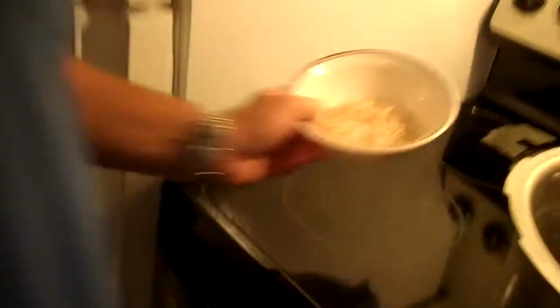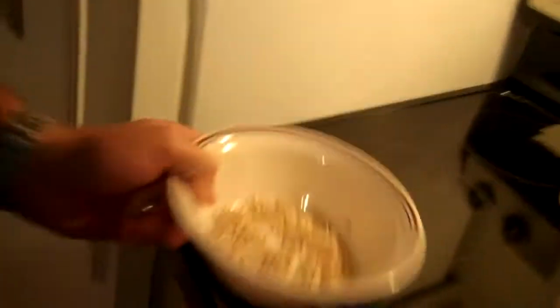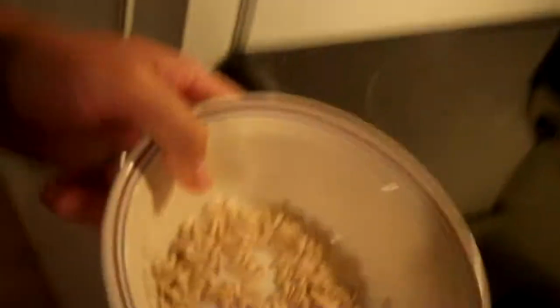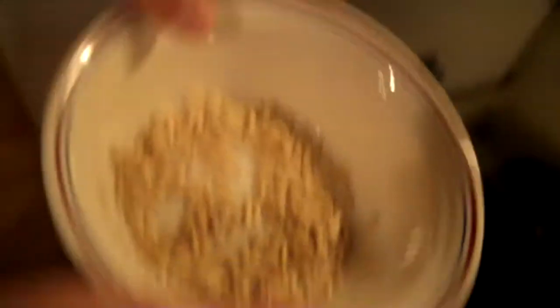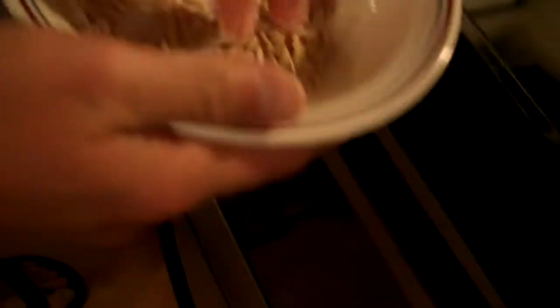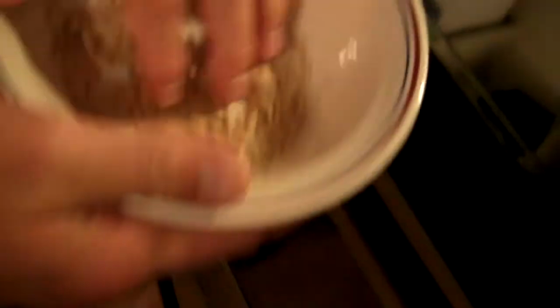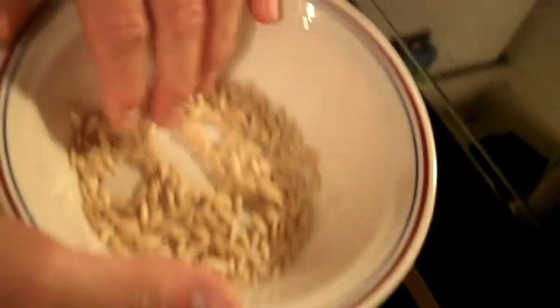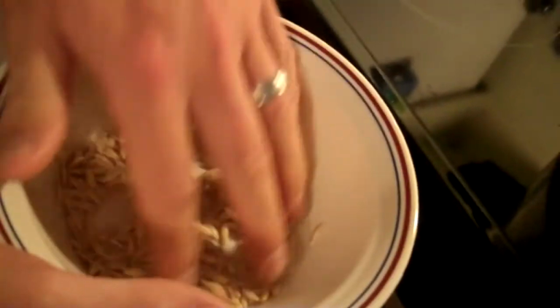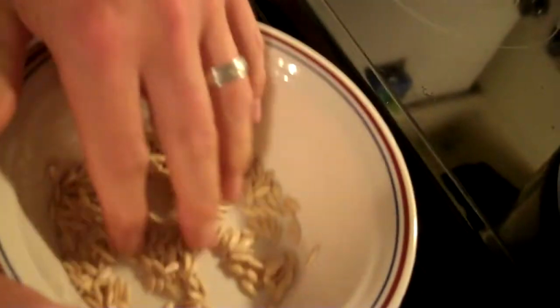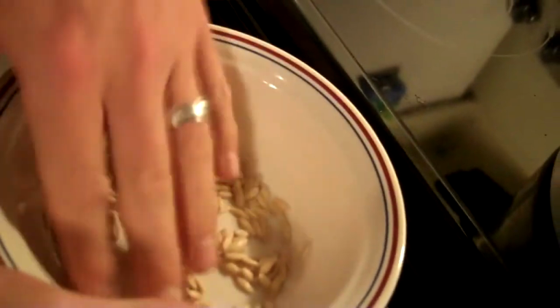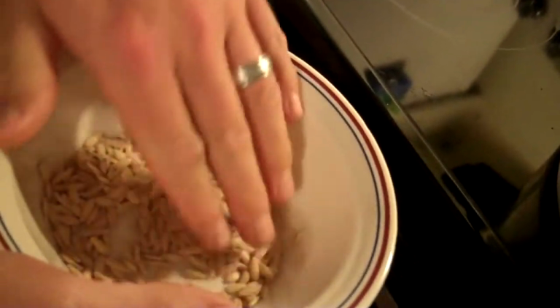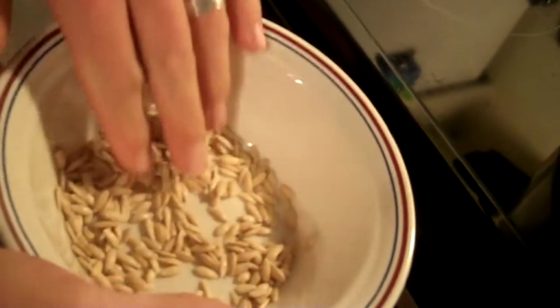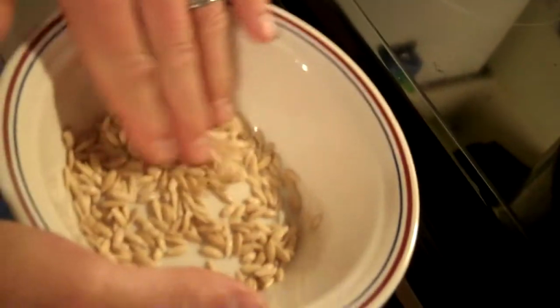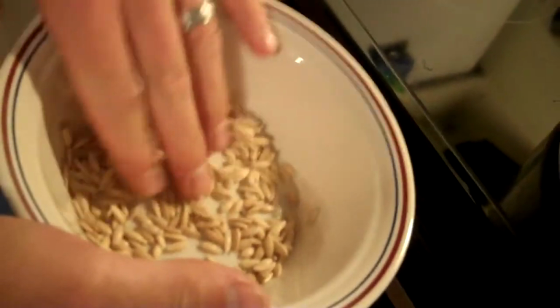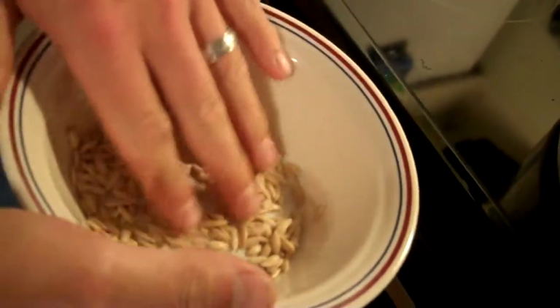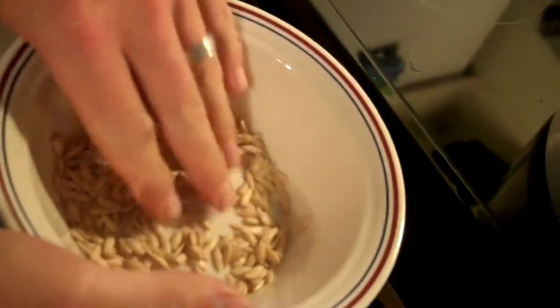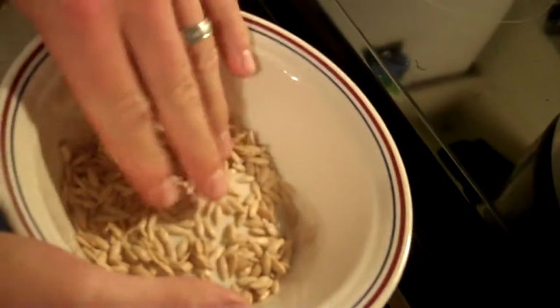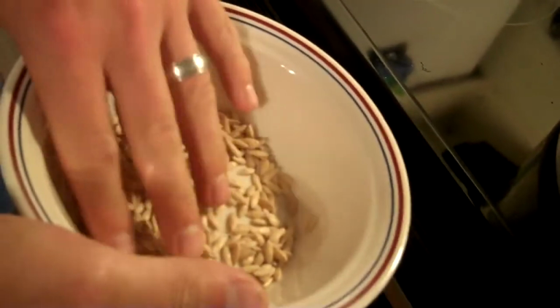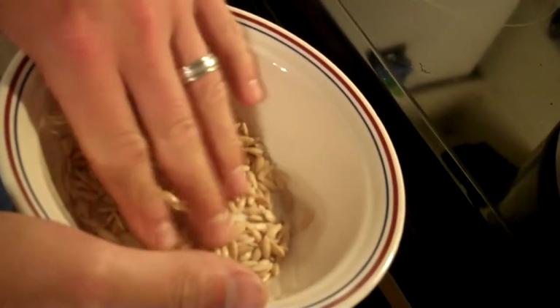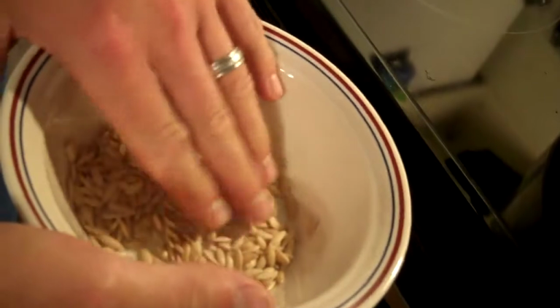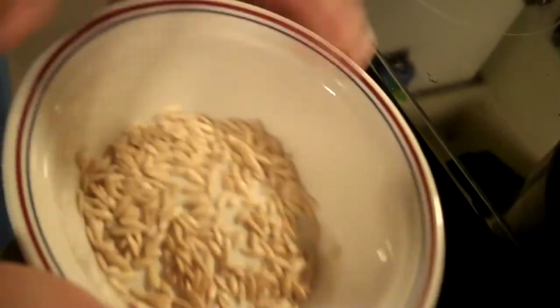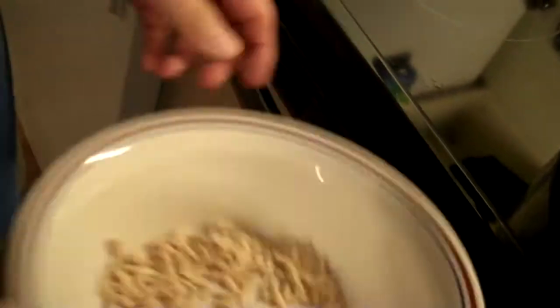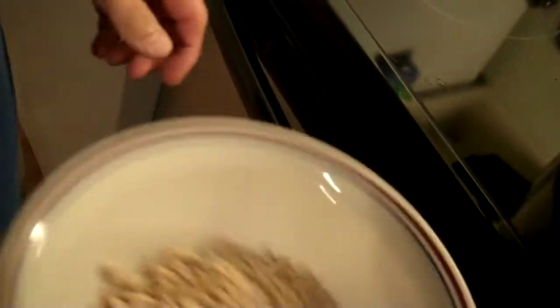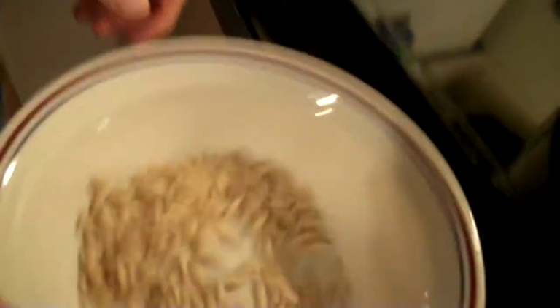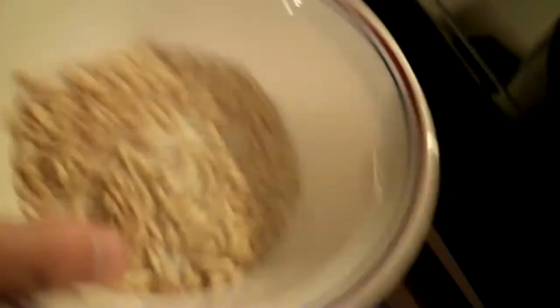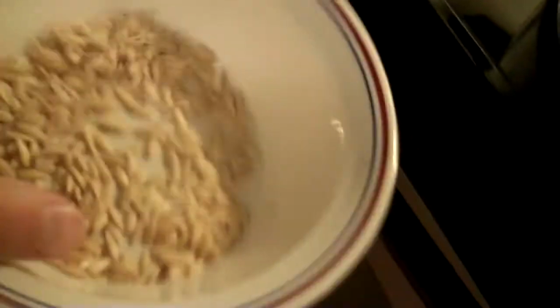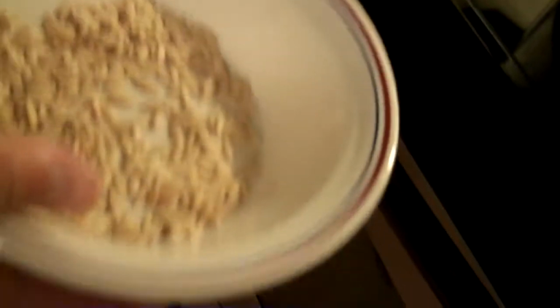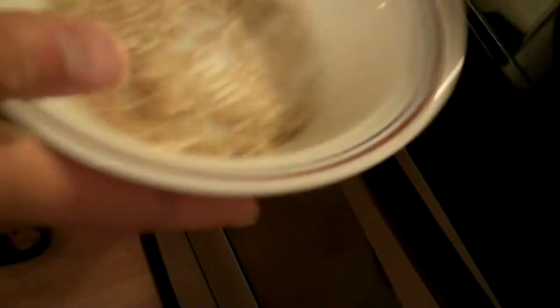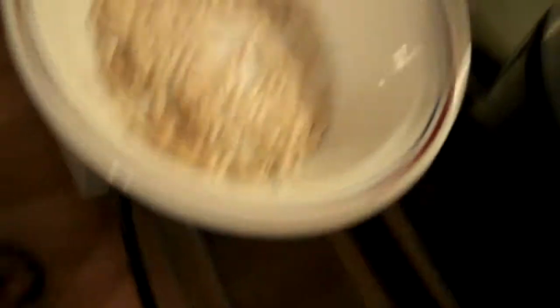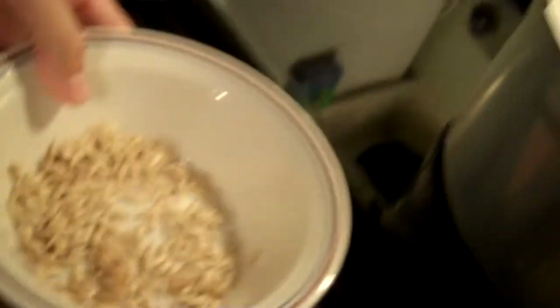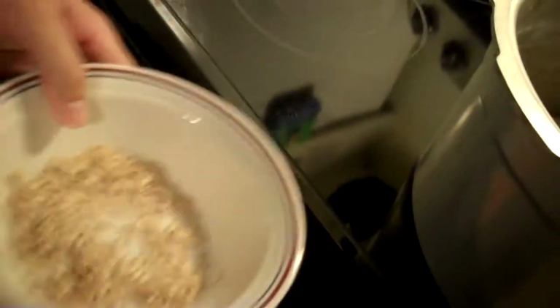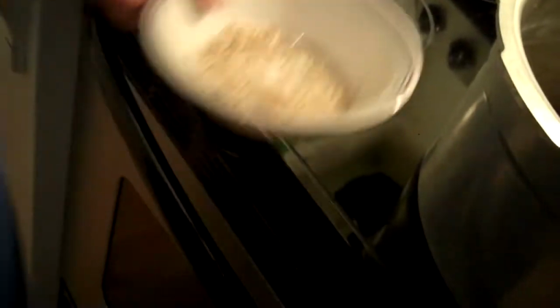These are the good seeds we got out of the tigger melon. They're in a bowl just letting them dry — they're pretty well dry. They've been sitting here for about 15 minutes or so.